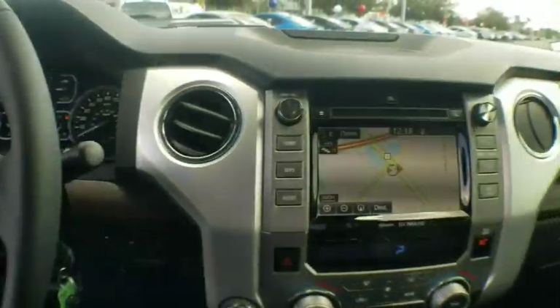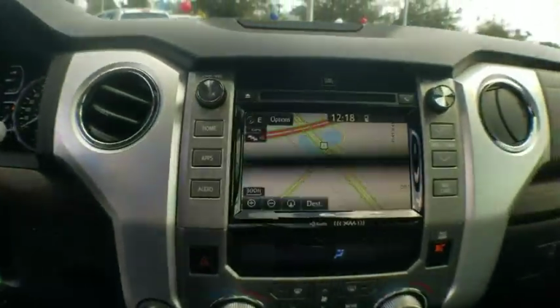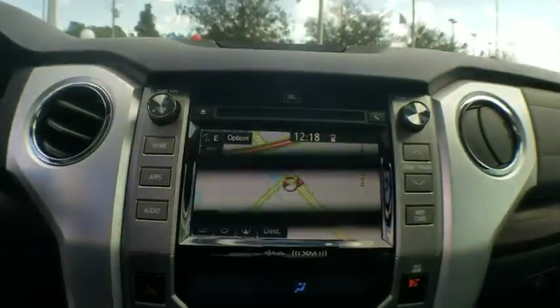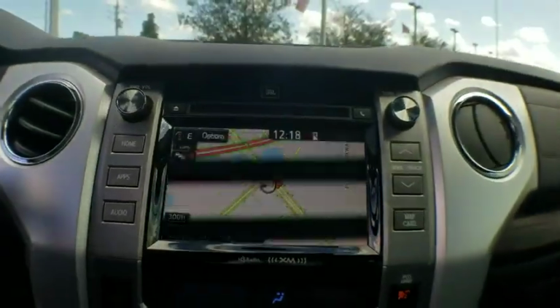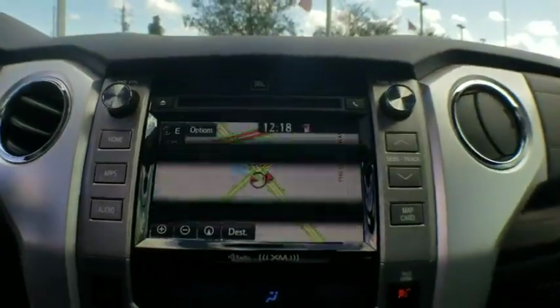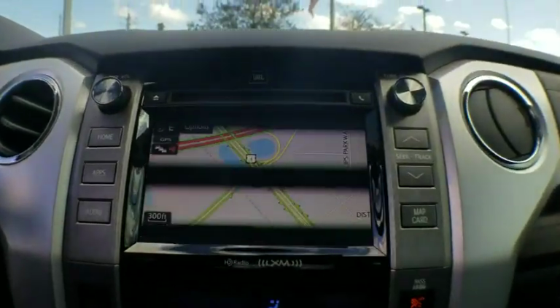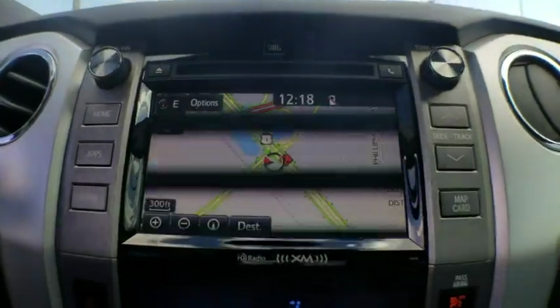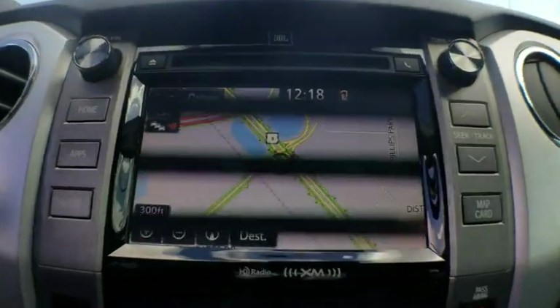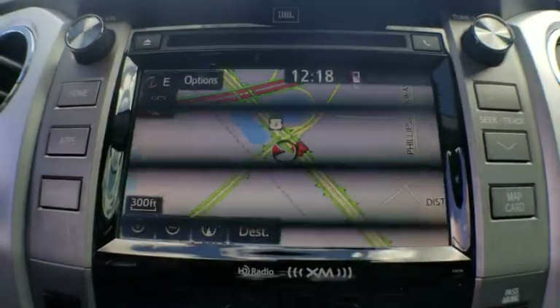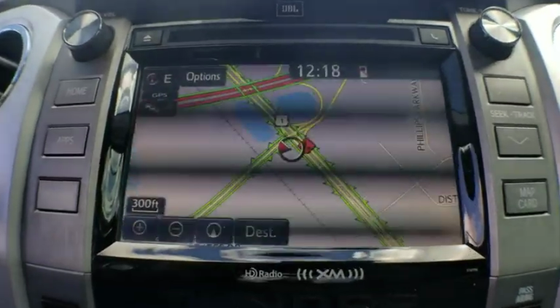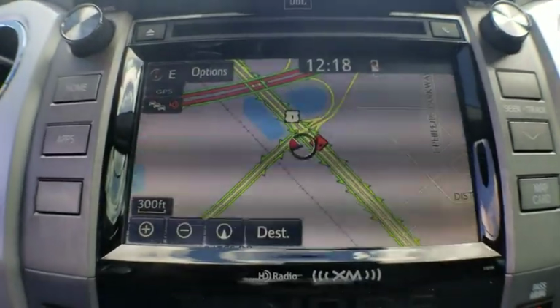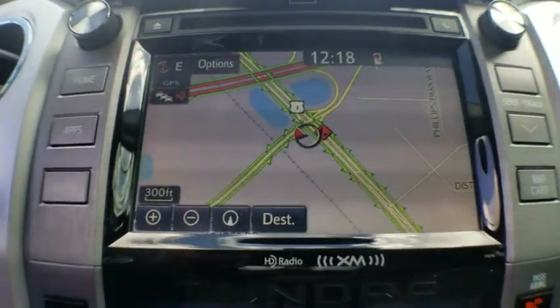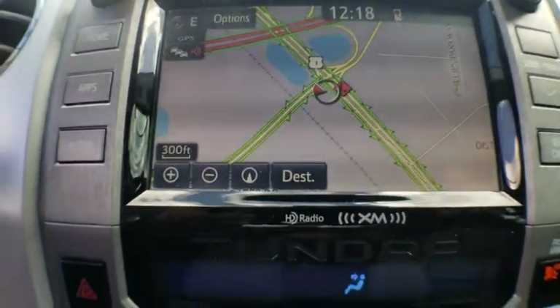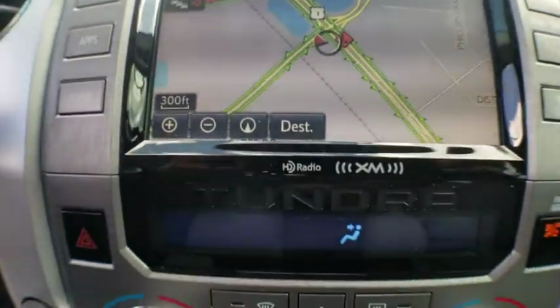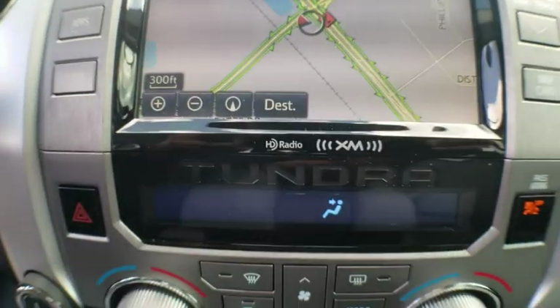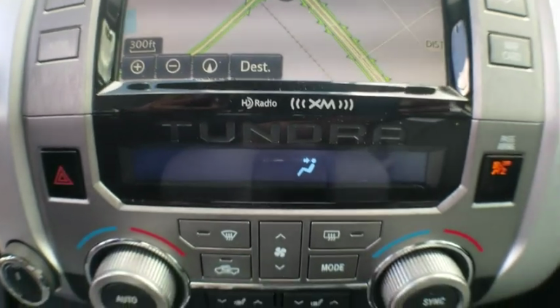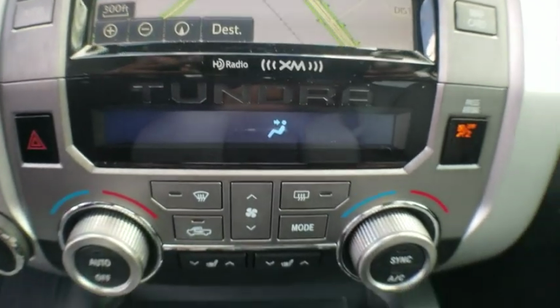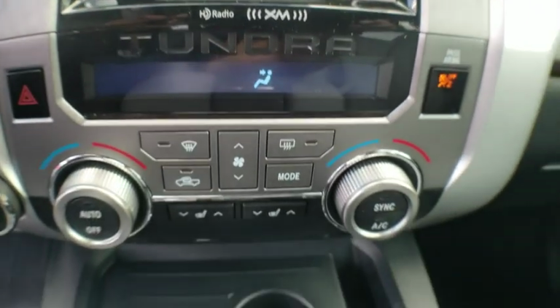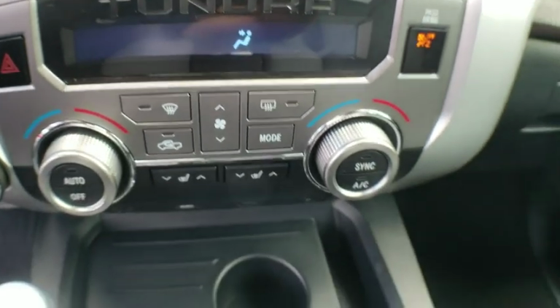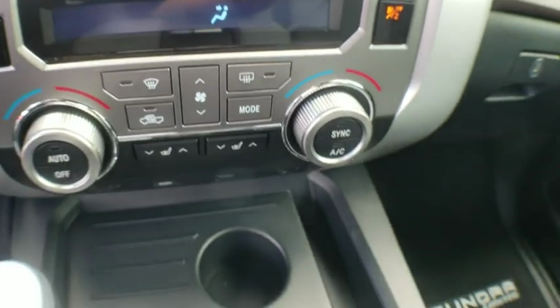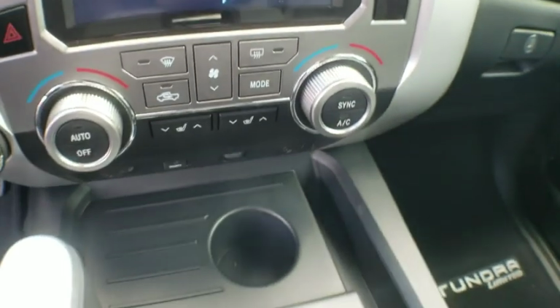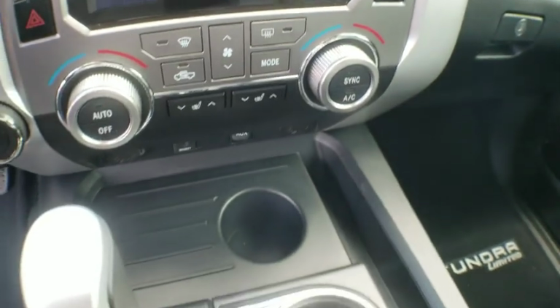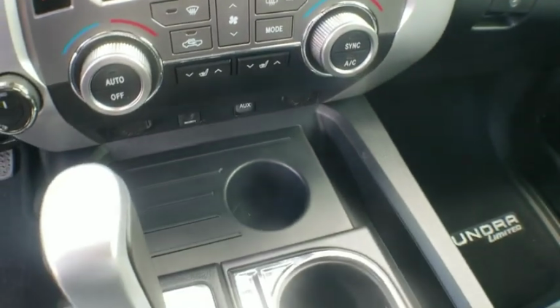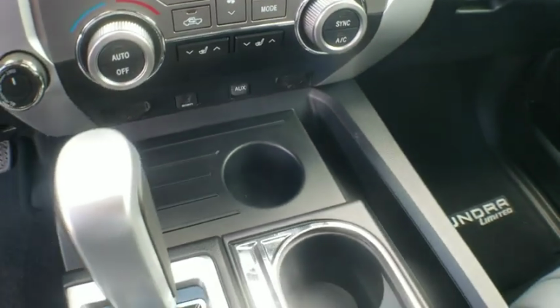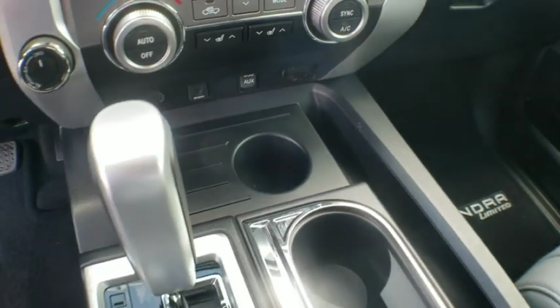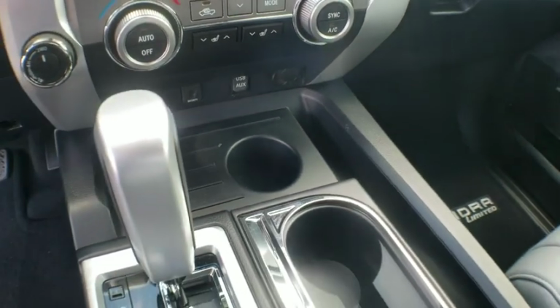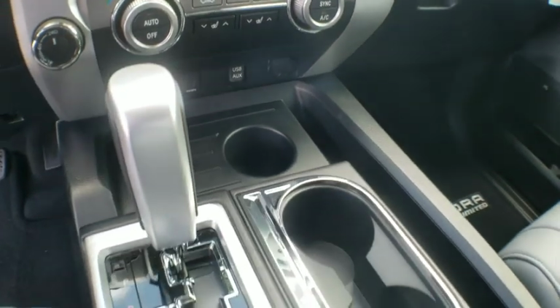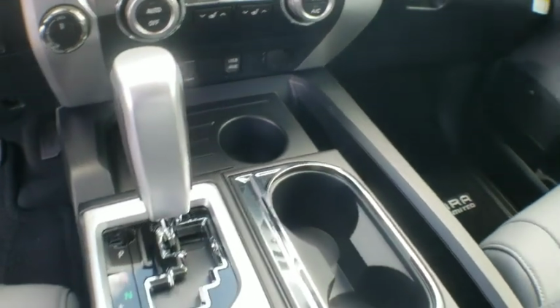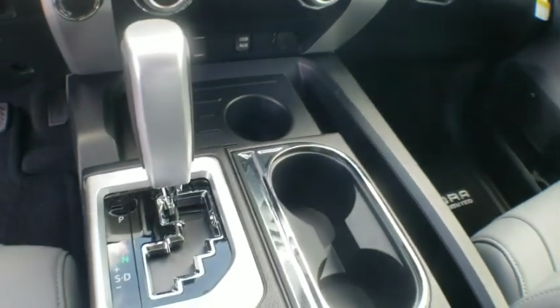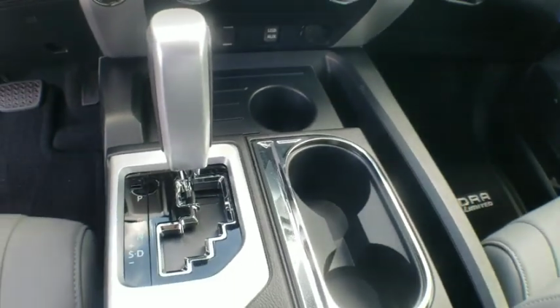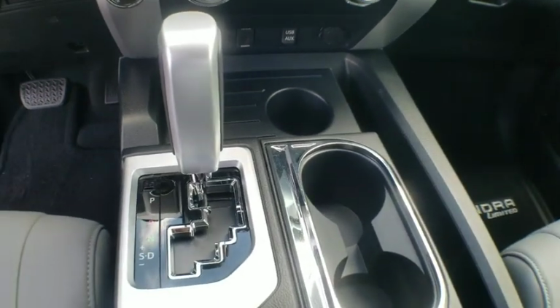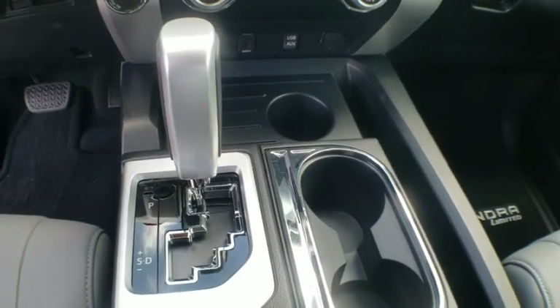Compass, trip computer, power windows, CD player, rear window defroster, security system, brake assist, panic alarm, overhead console.